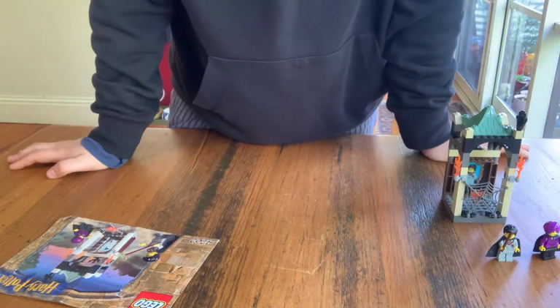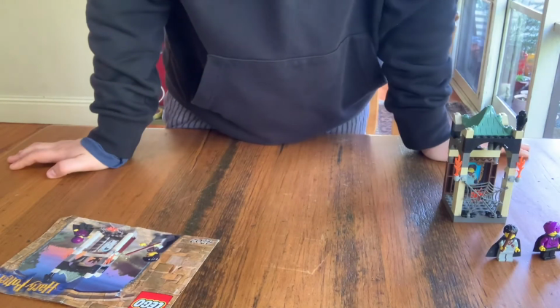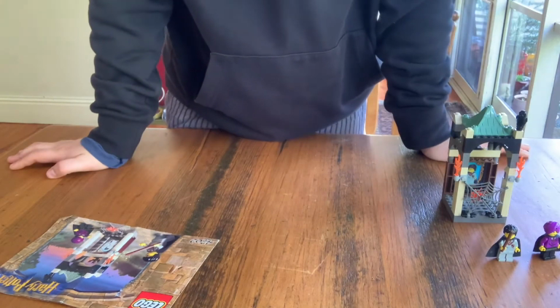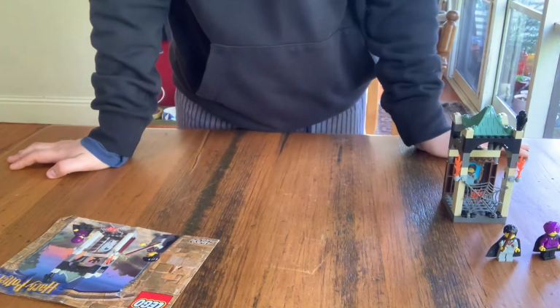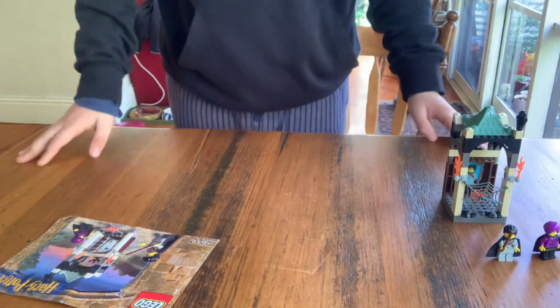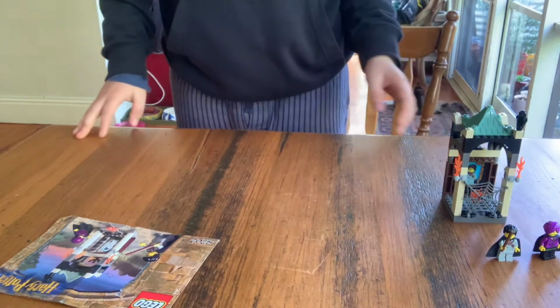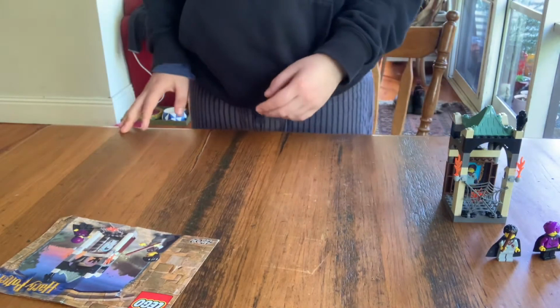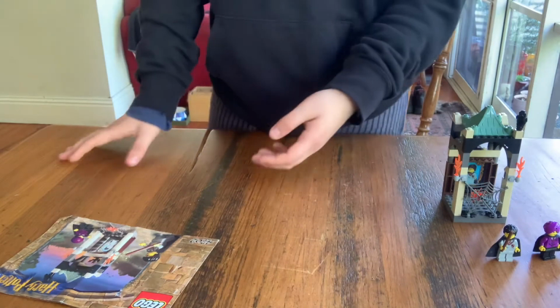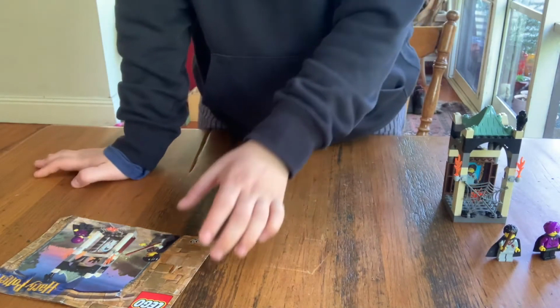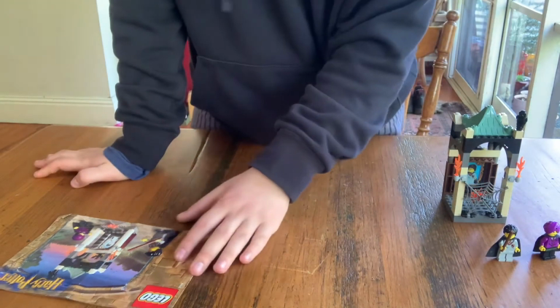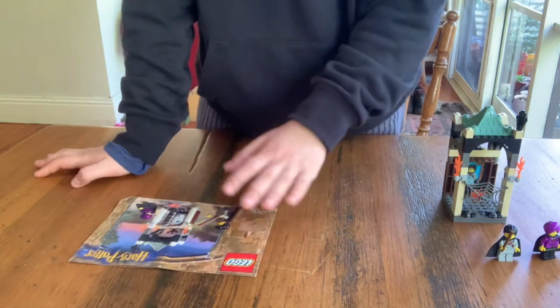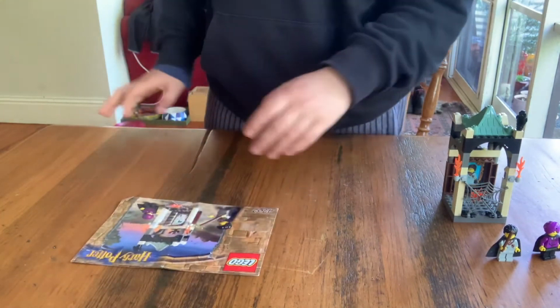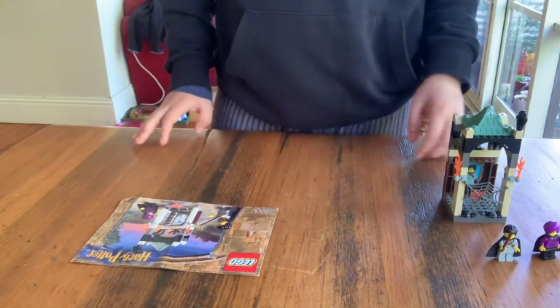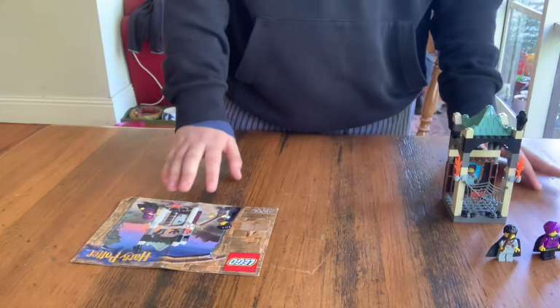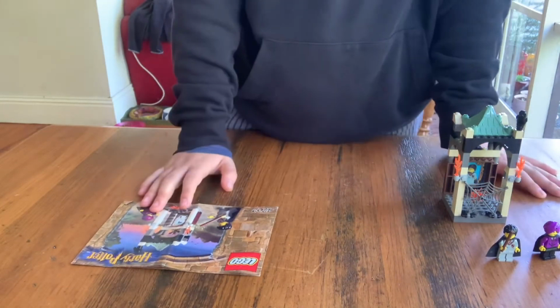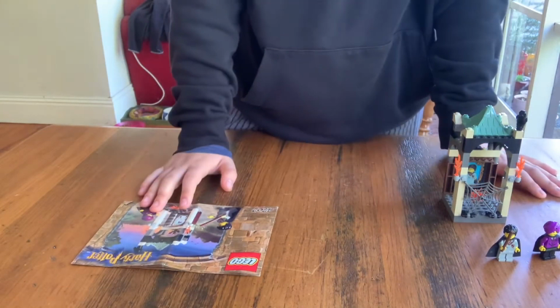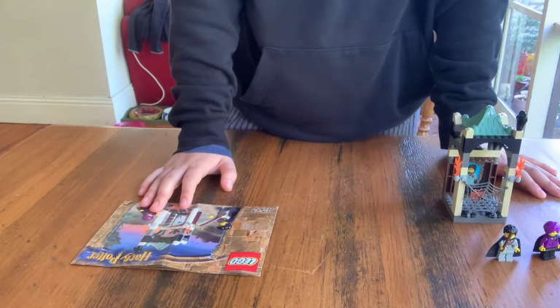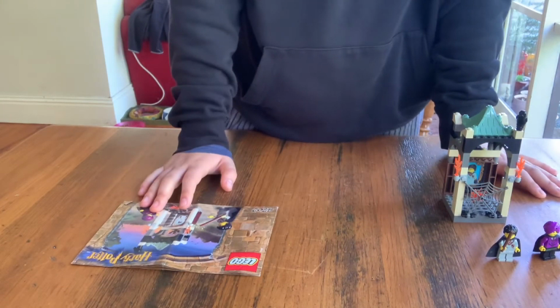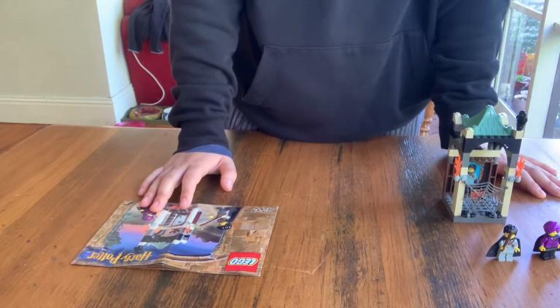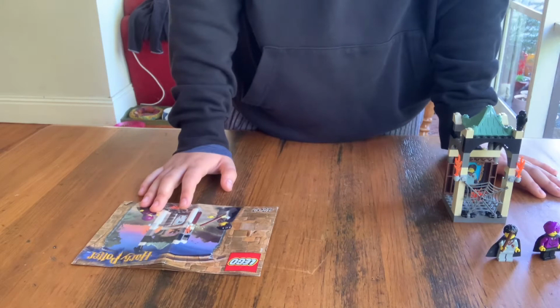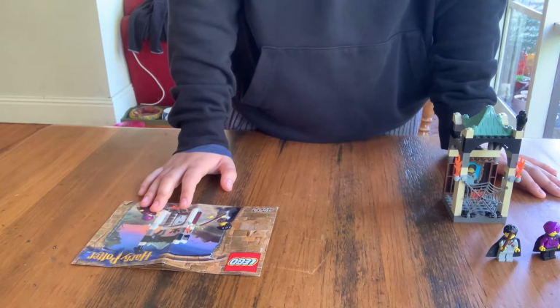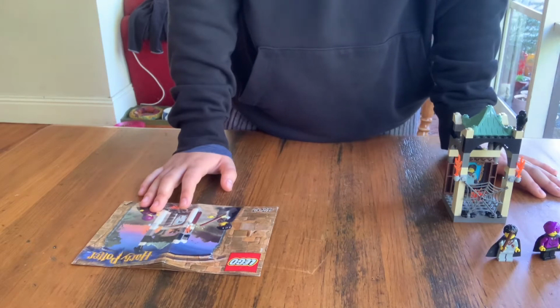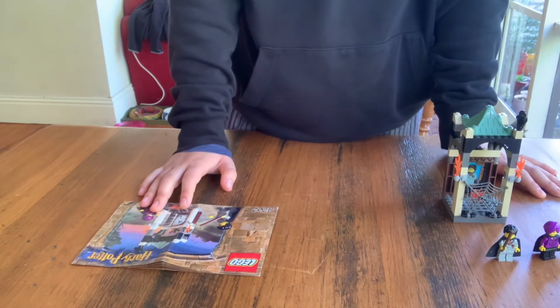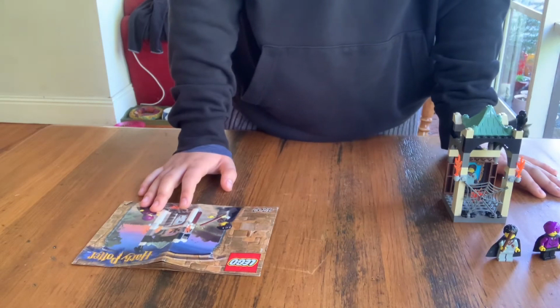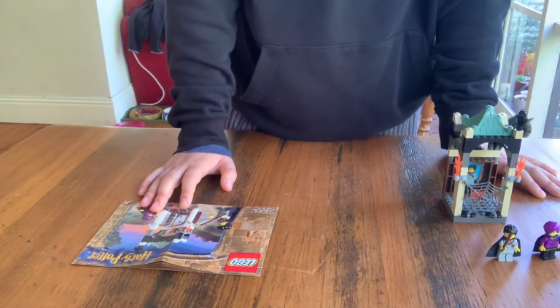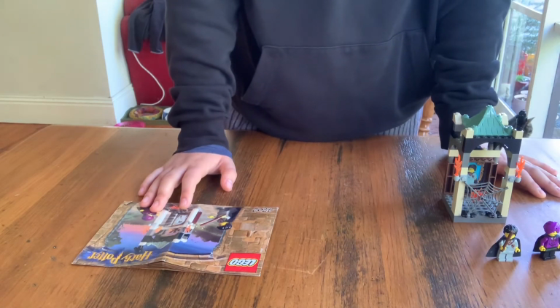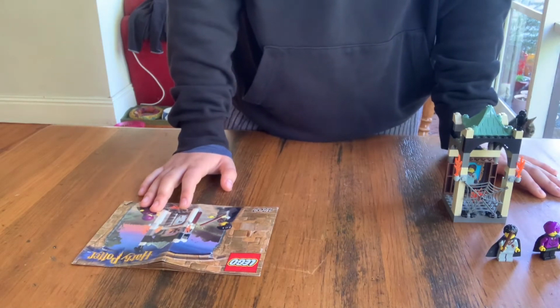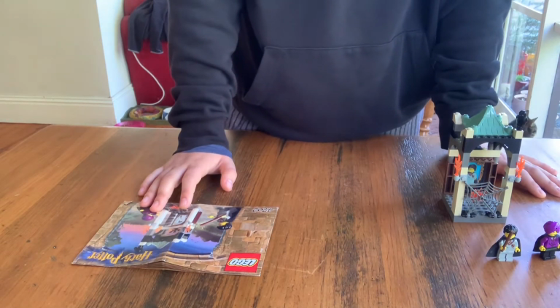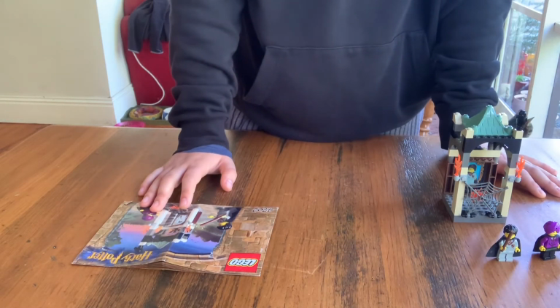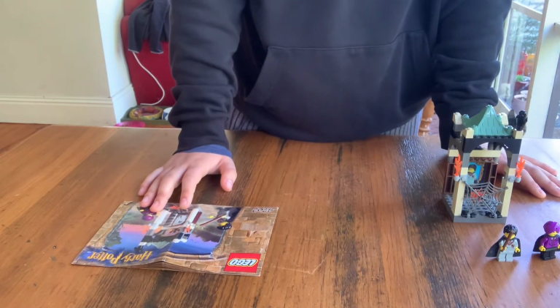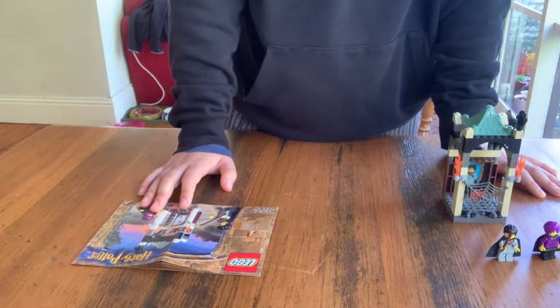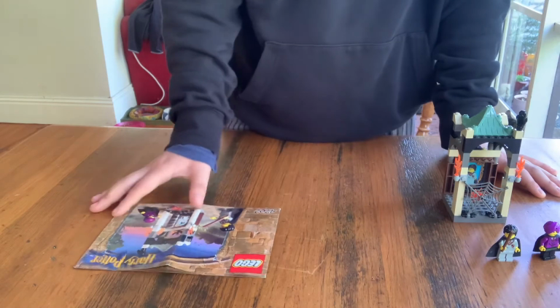Hey guys, it's BylawsLego here, back with another Lego review. This time I am doing the Lego Vintage Harry Potter set 4702.